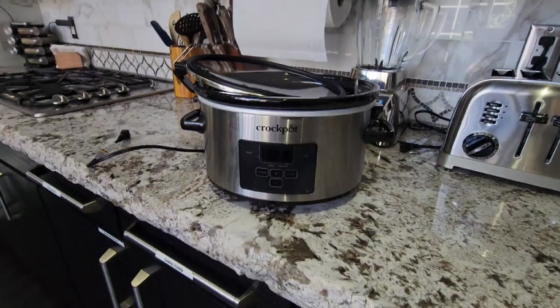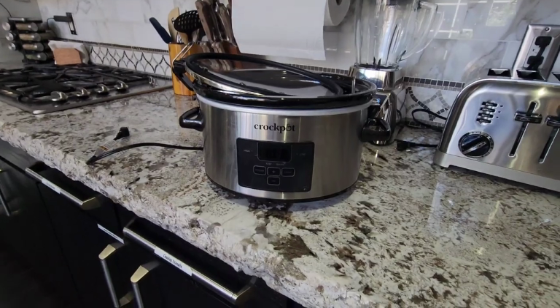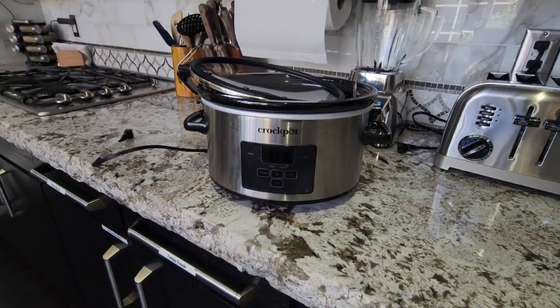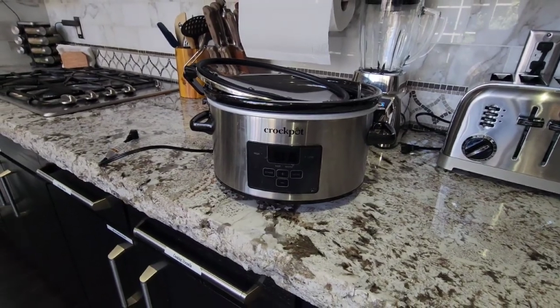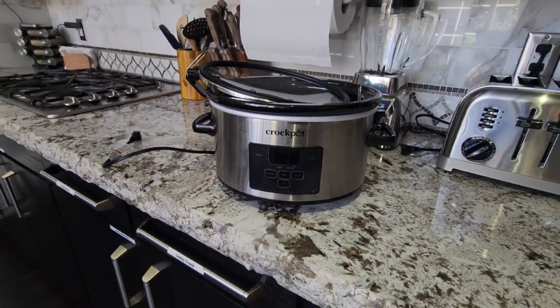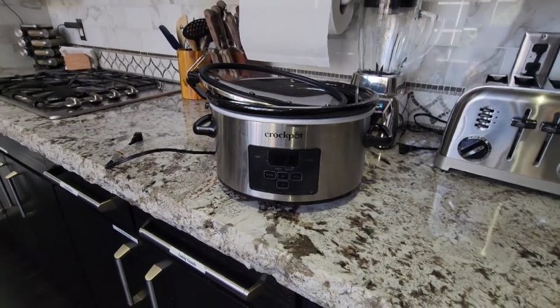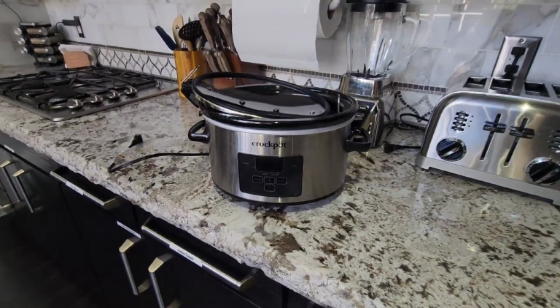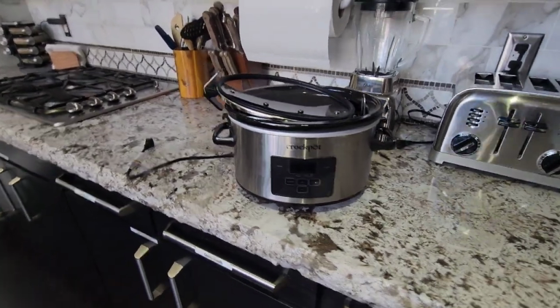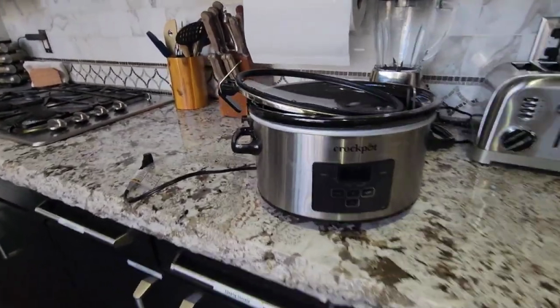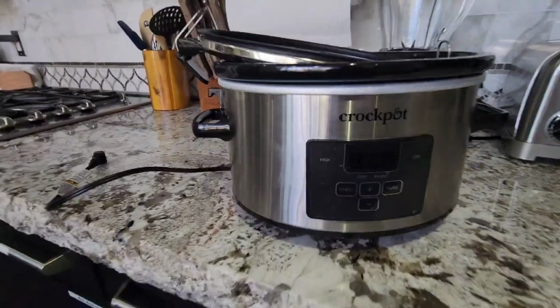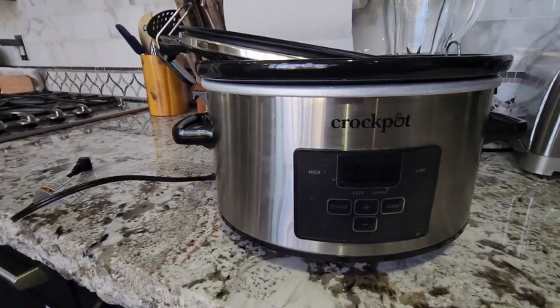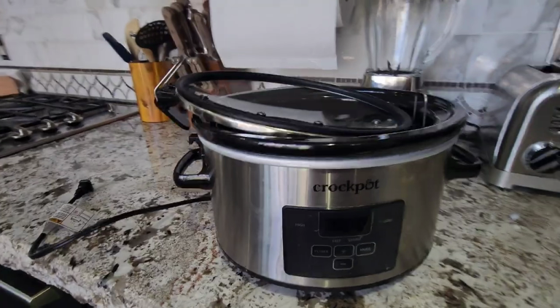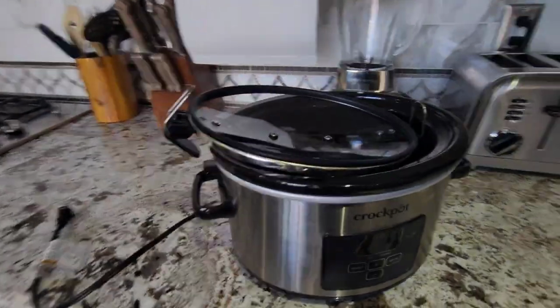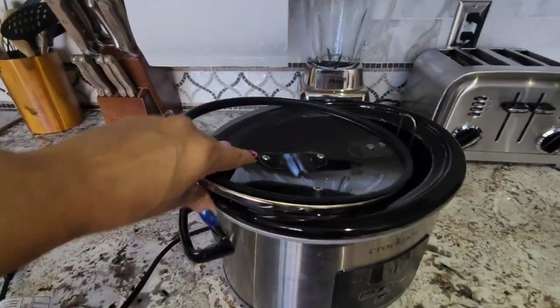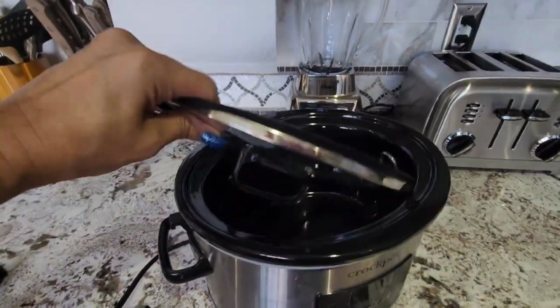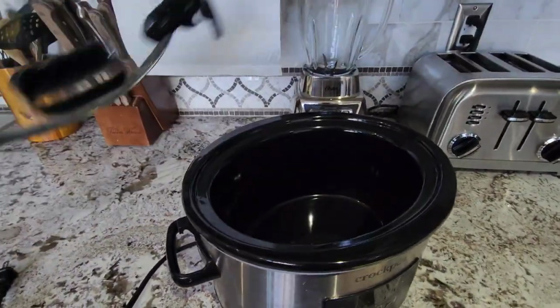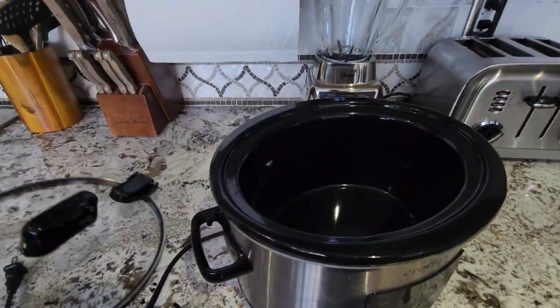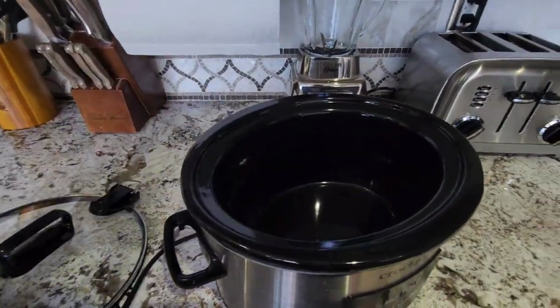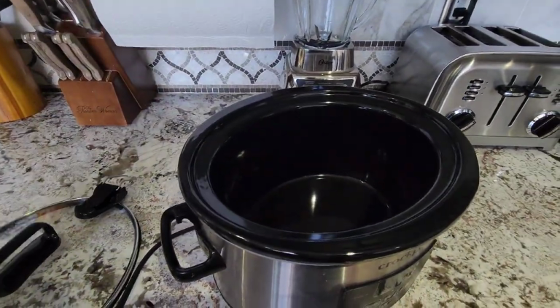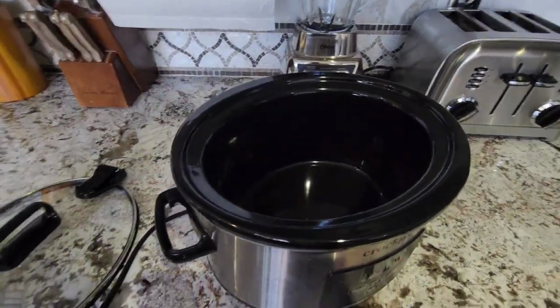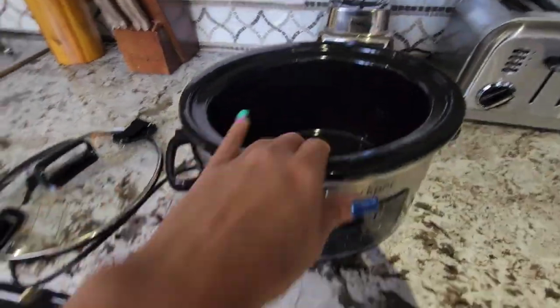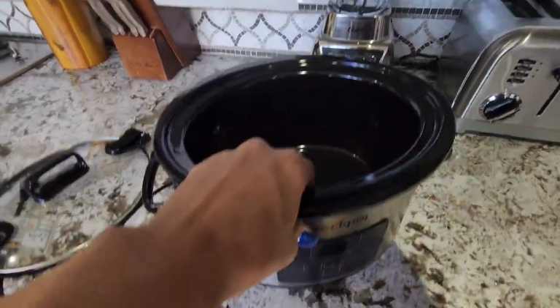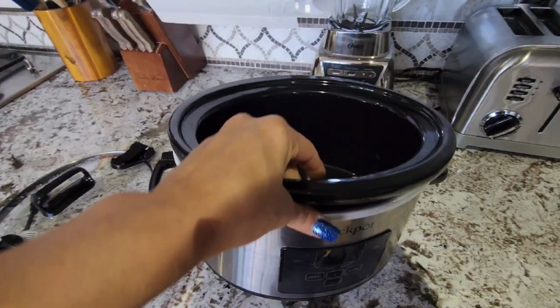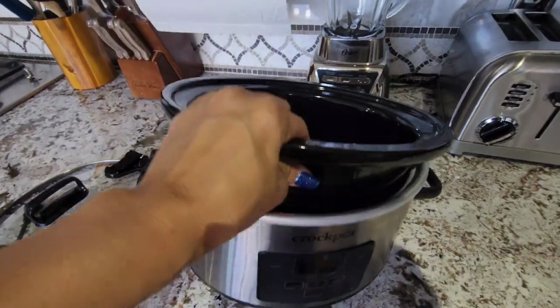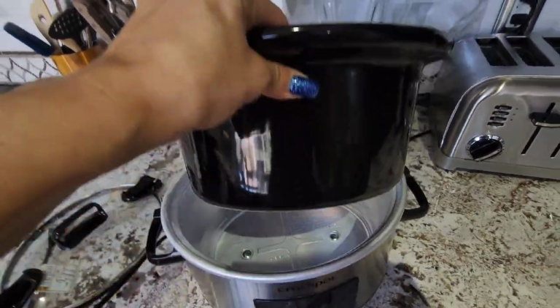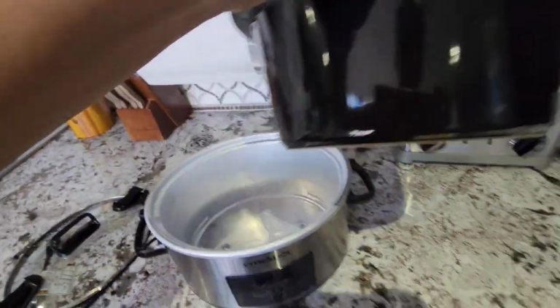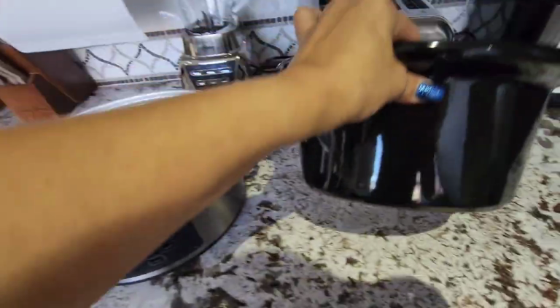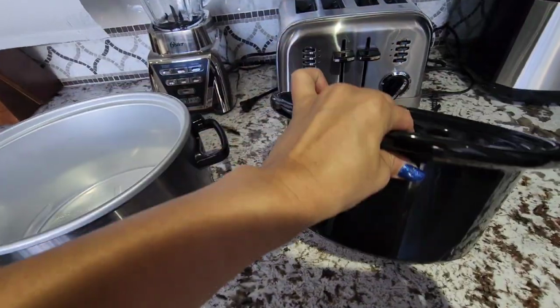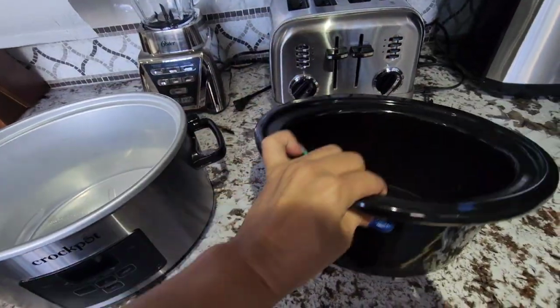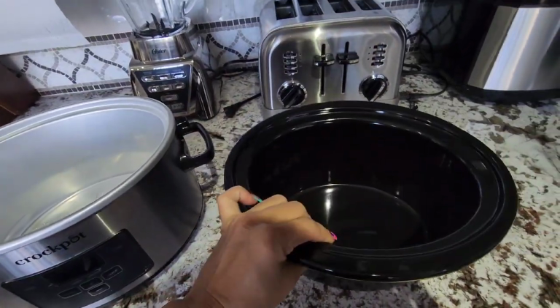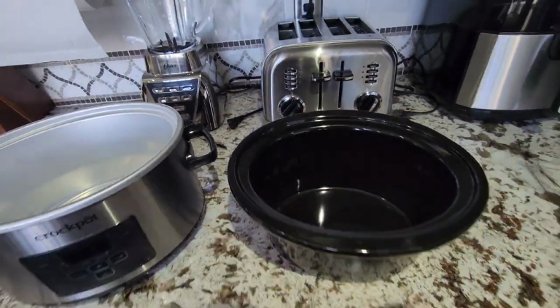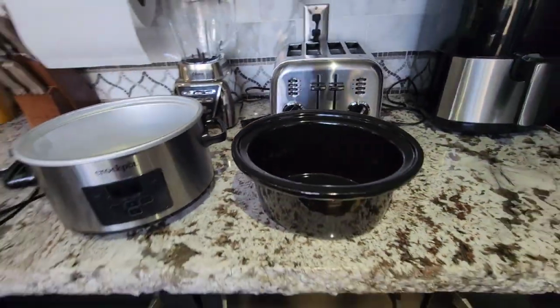Just a quick review of this four-quart capacity crock pot. This thing is used pretty much on a daily basis at home. As you can see, it's a pretty good size — it will cook a family dinner for four, maybe even five people.